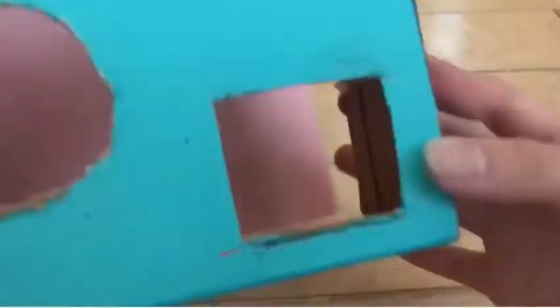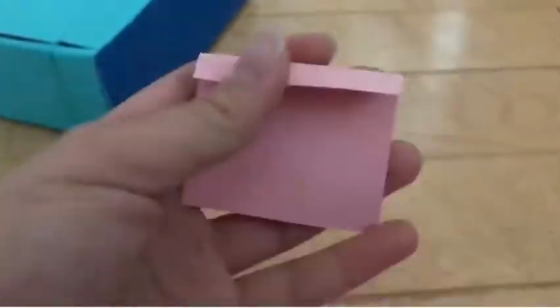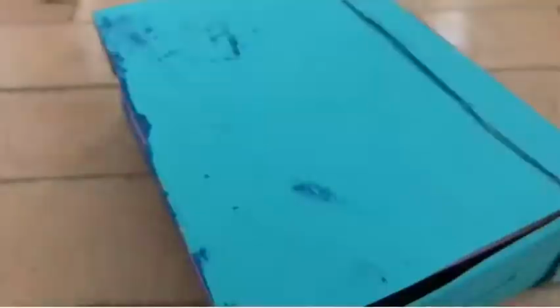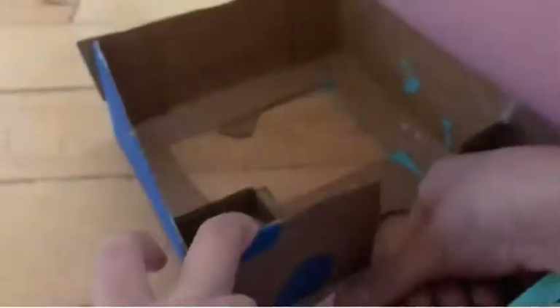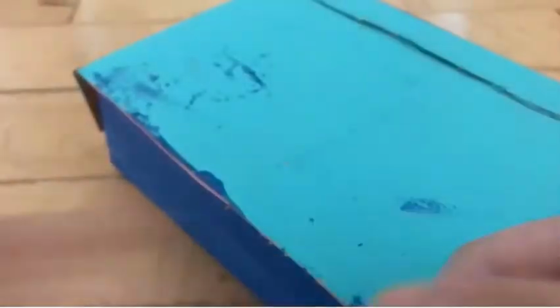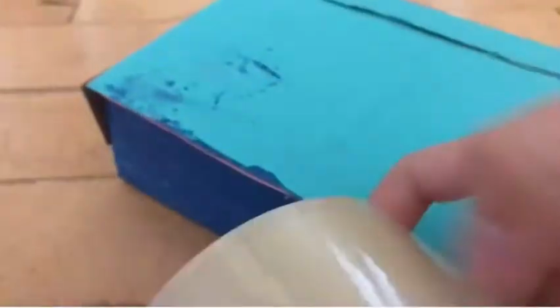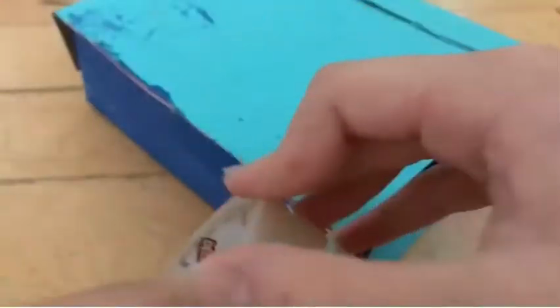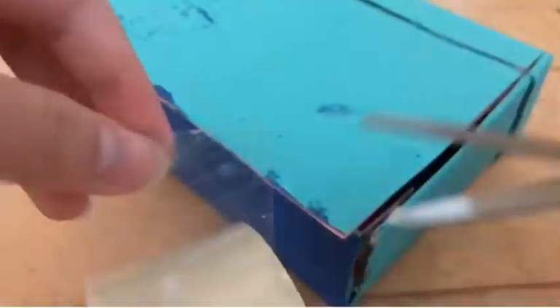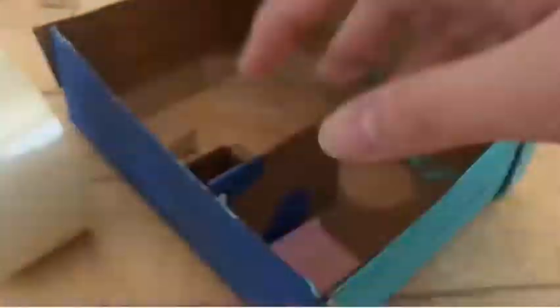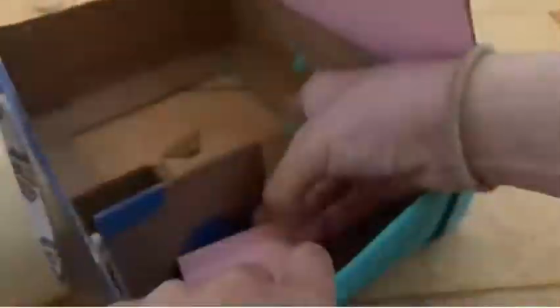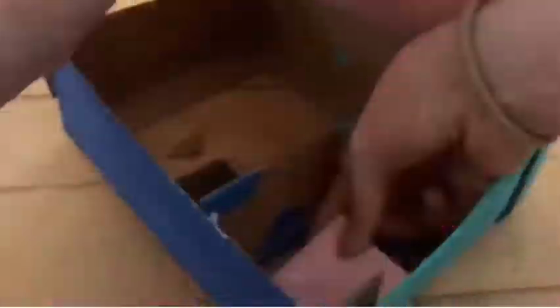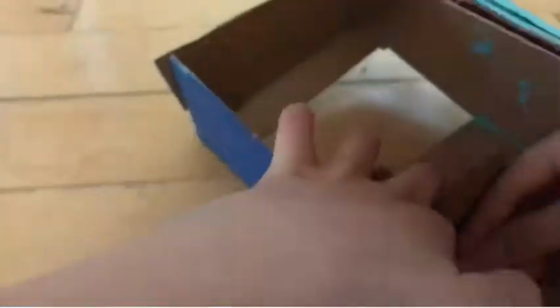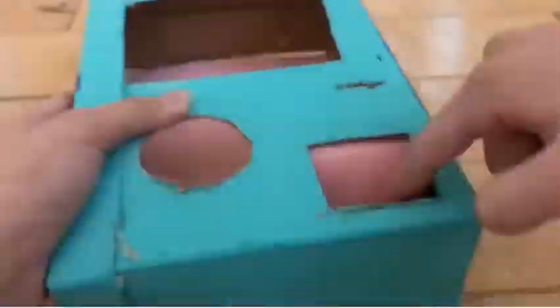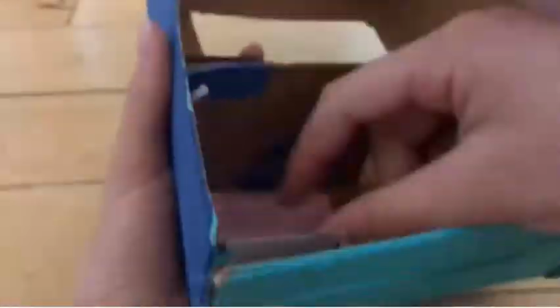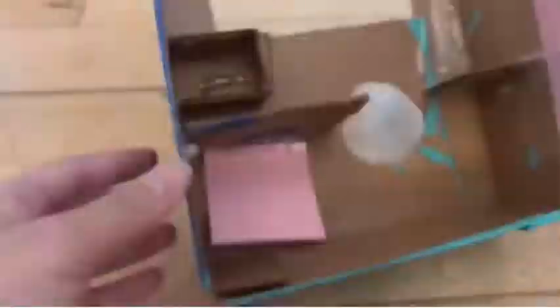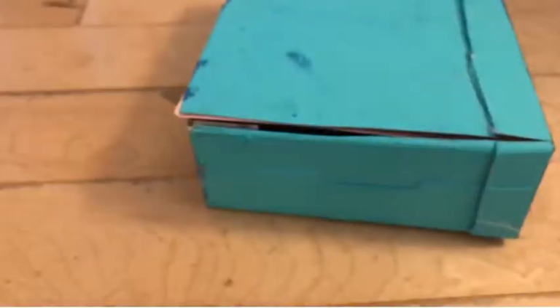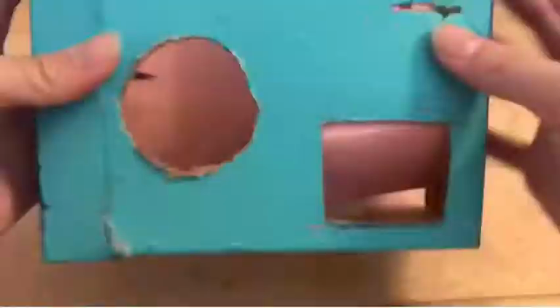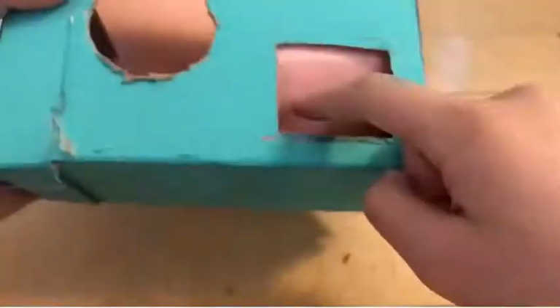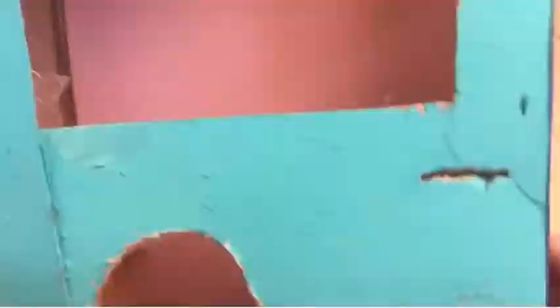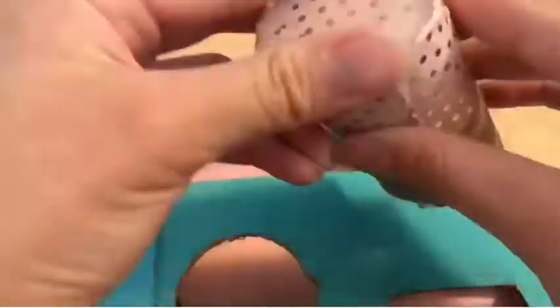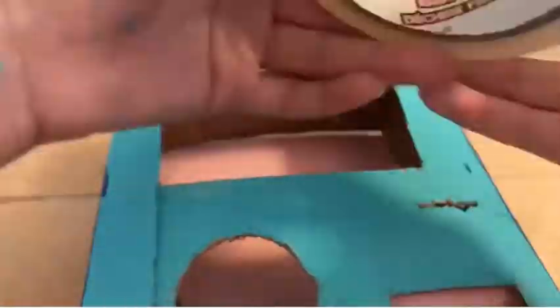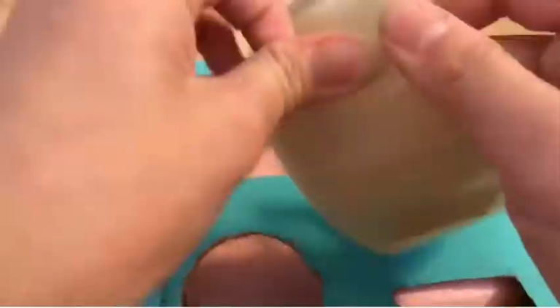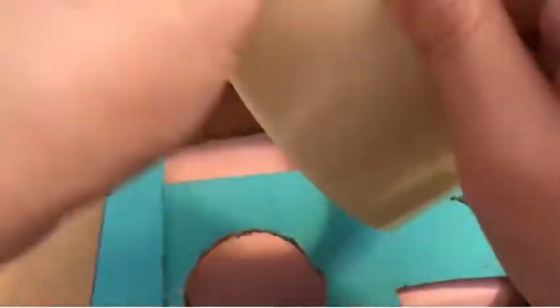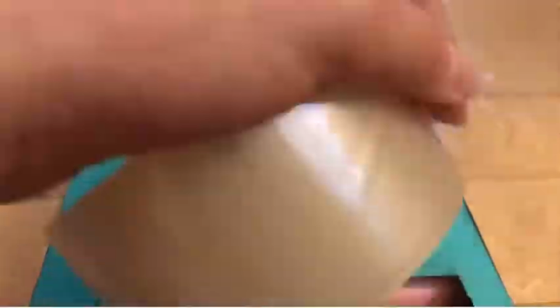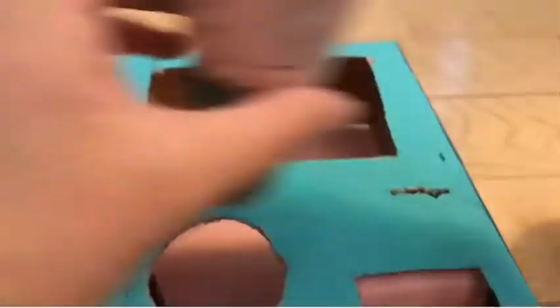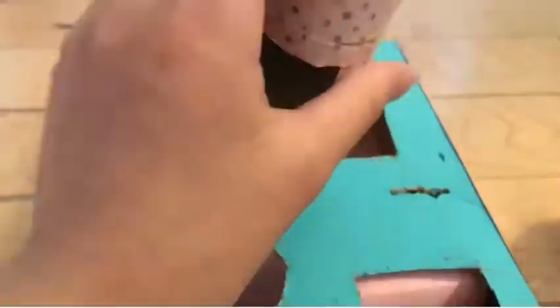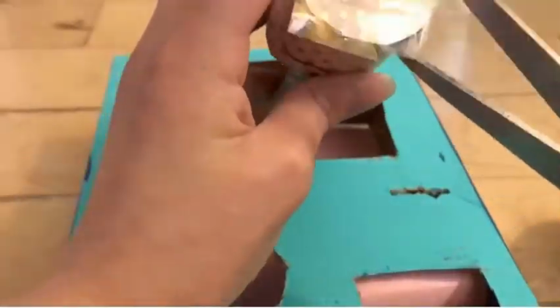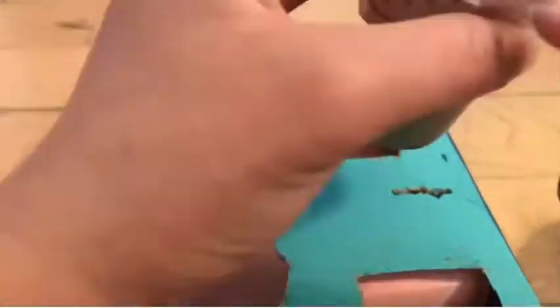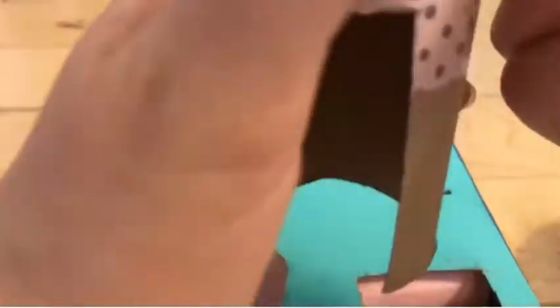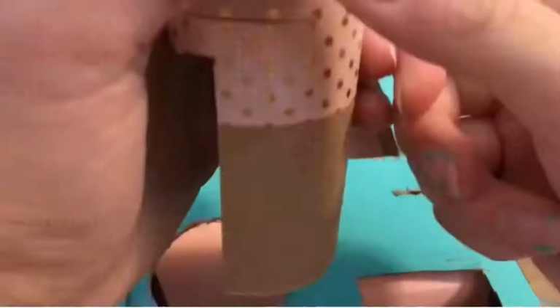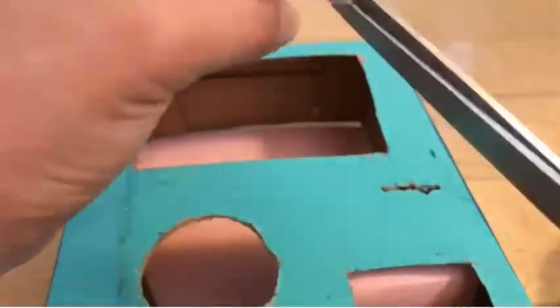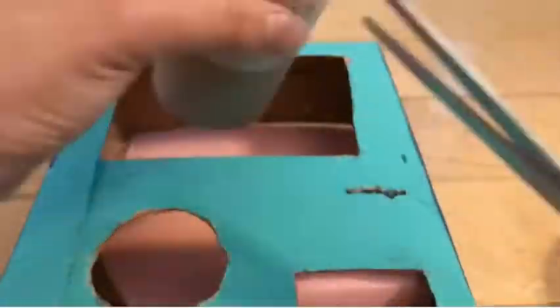Depending on how big your prizes are, you should cut it bigger or smaller. Mine aren't that big so I made it smaller. I took a piece of cardstock, taped it to the back, and folded it in so you can push it back when you are getting your prize.